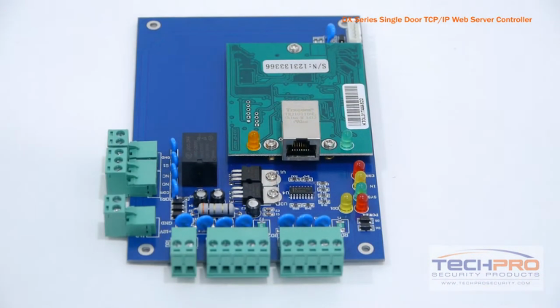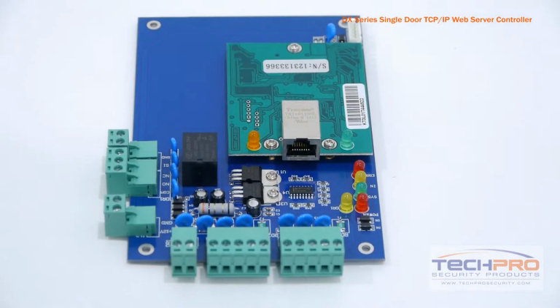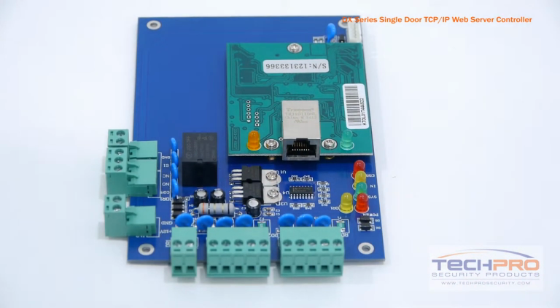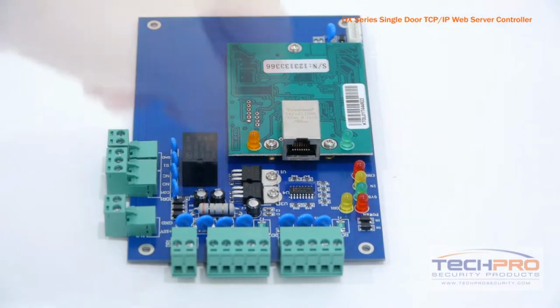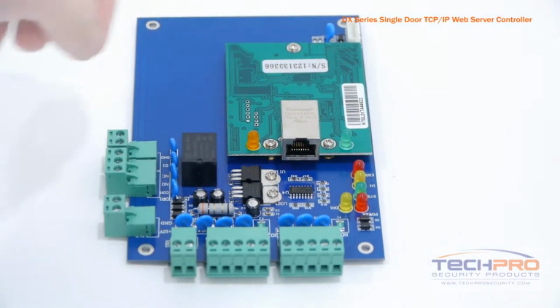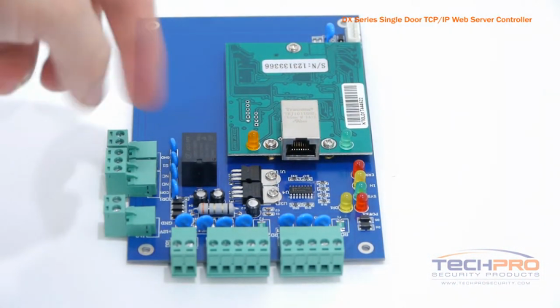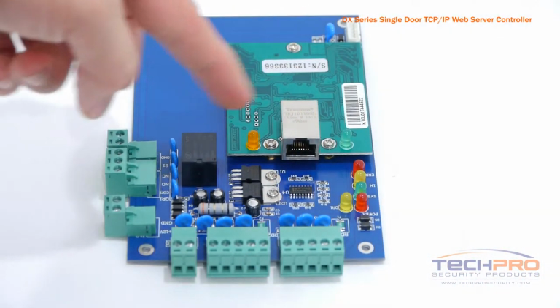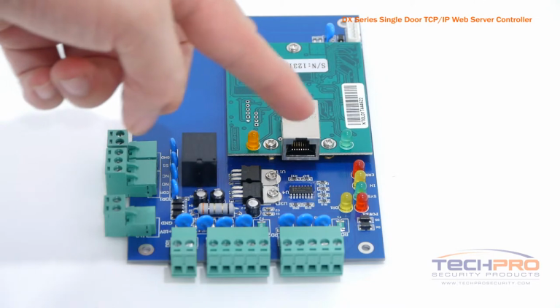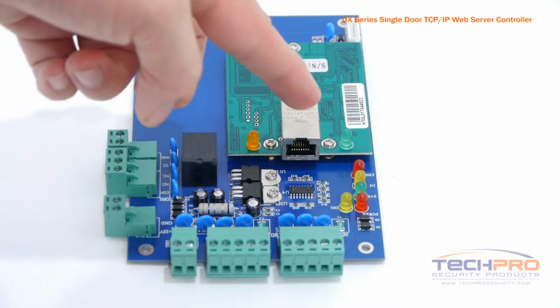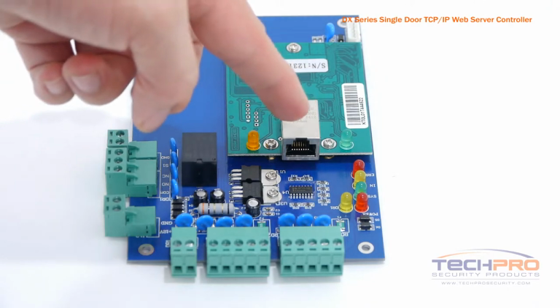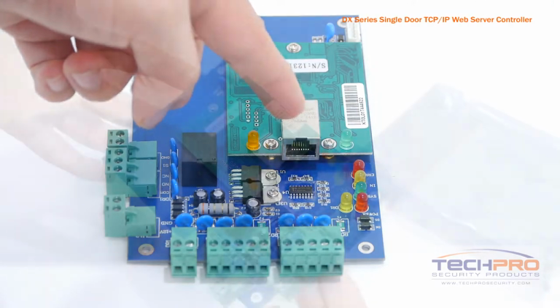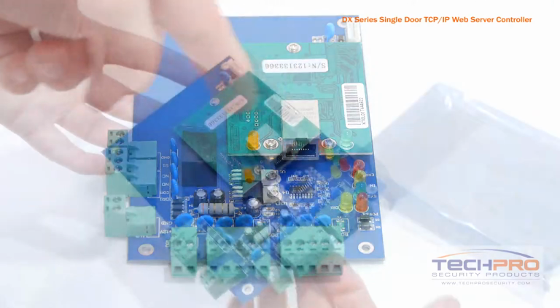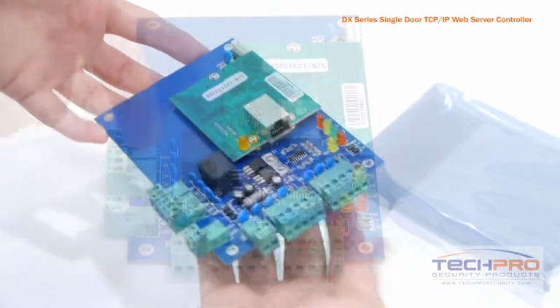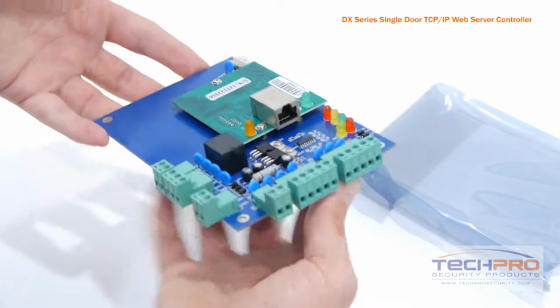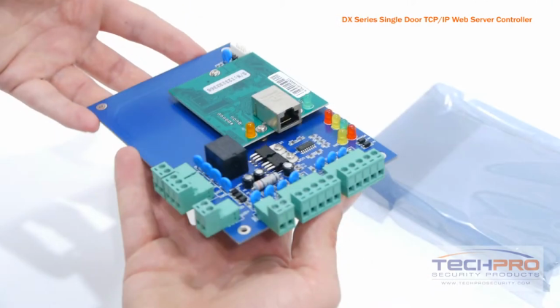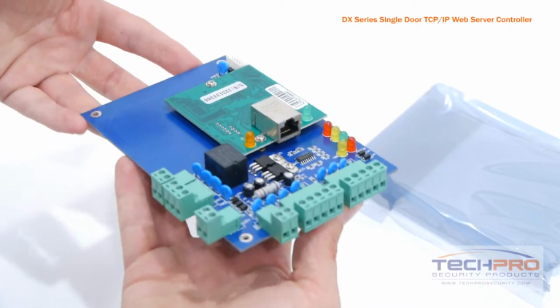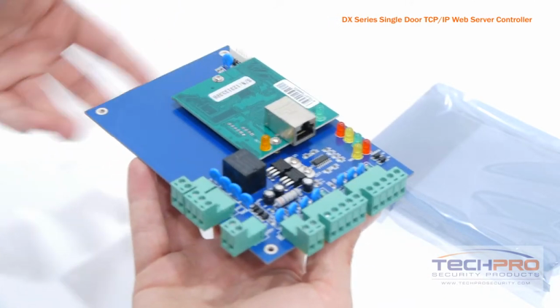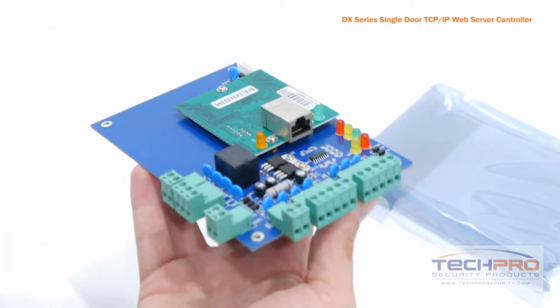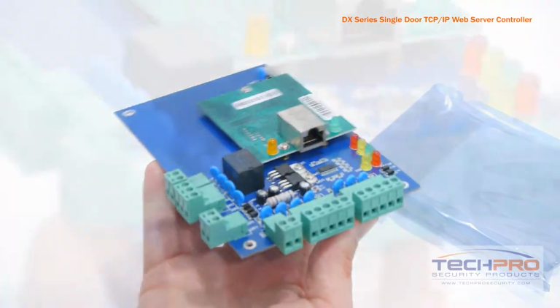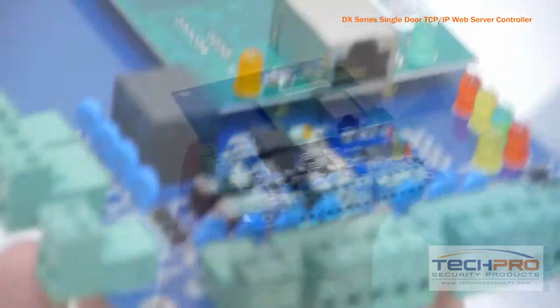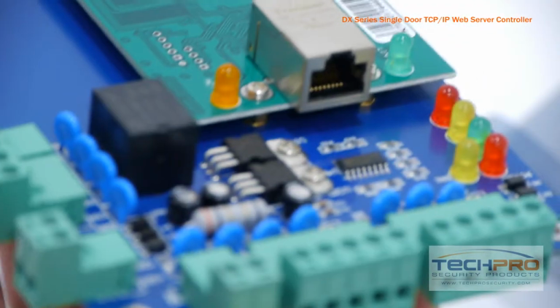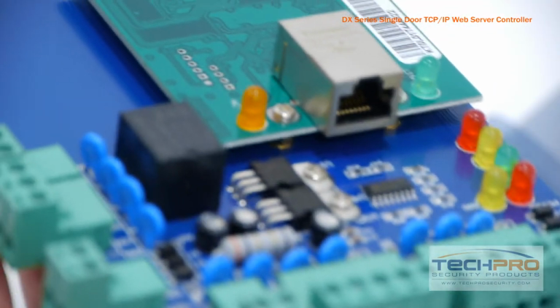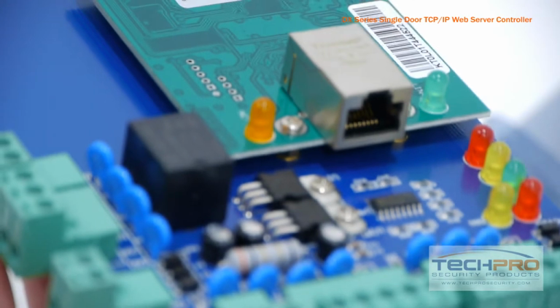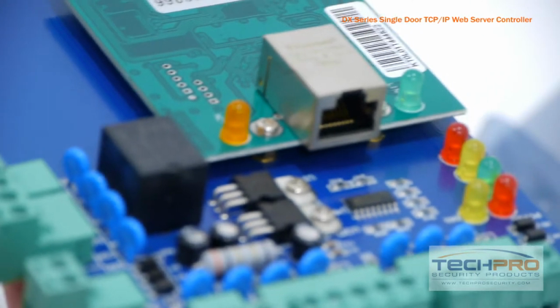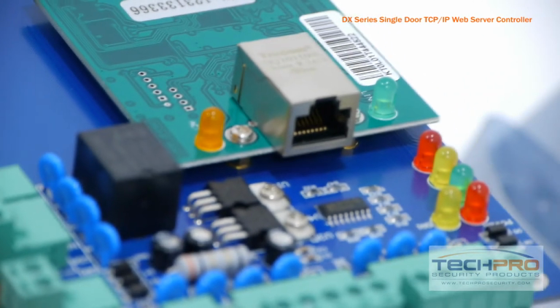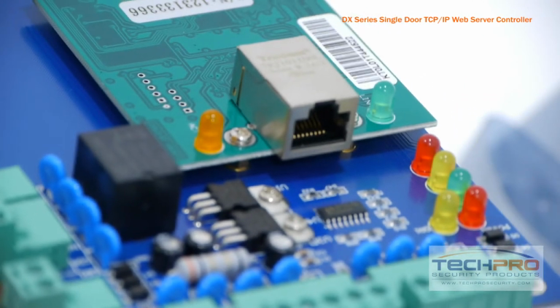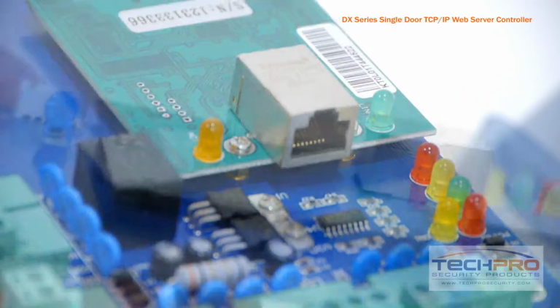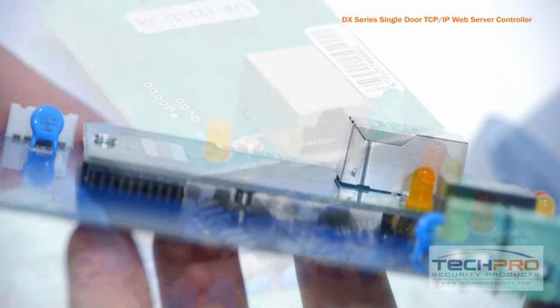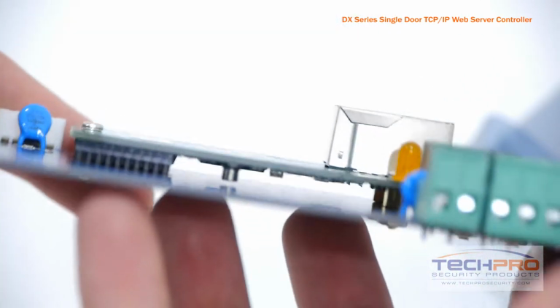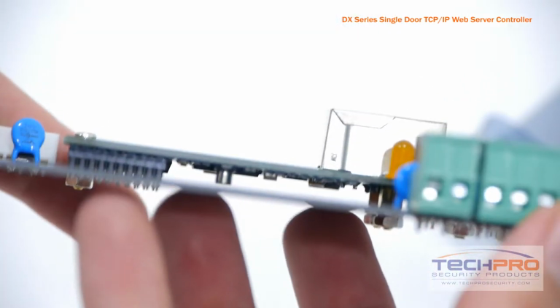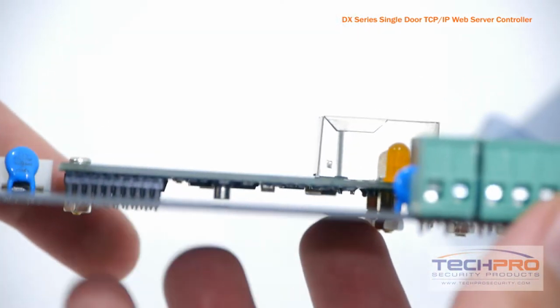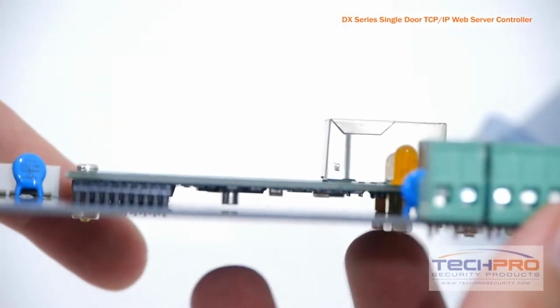Simply connect a Cat5 Ethernet cable from the RJ45 port on the control board so that any PC on your network can access the board and all of its functions using the access software. This board can be expanded to multiple doors.